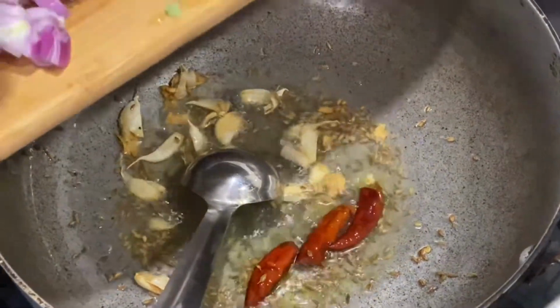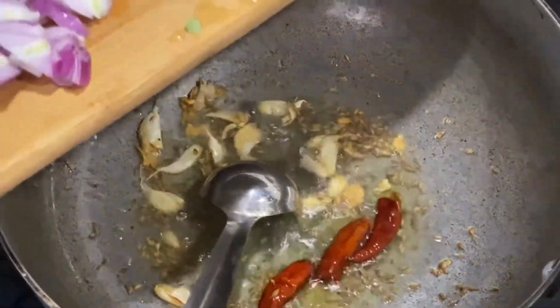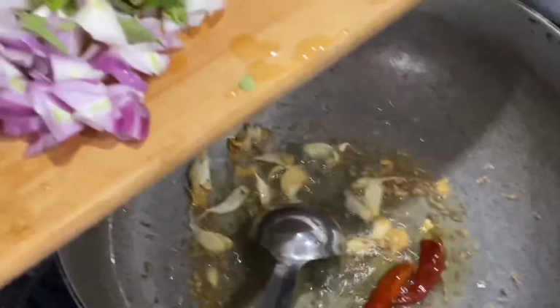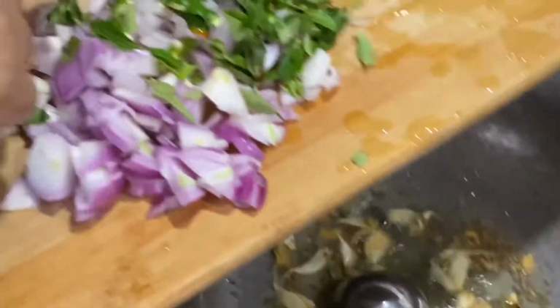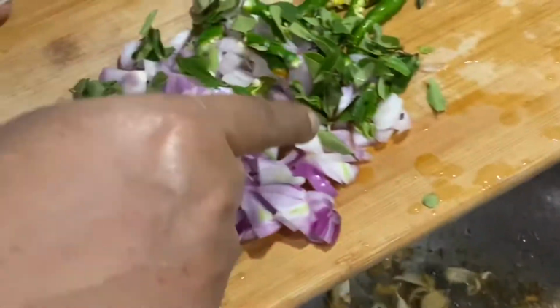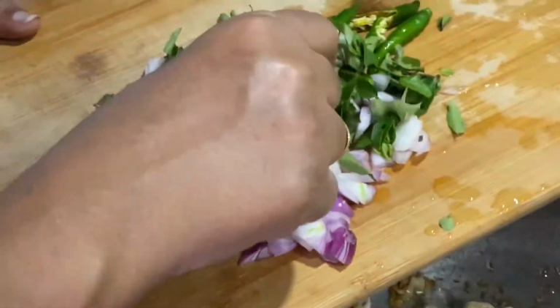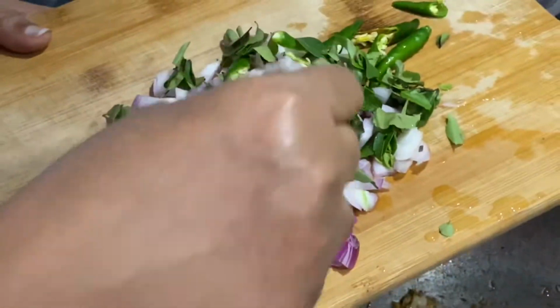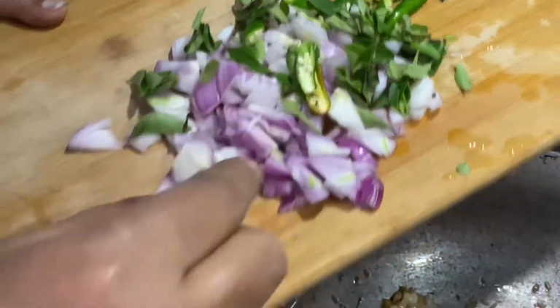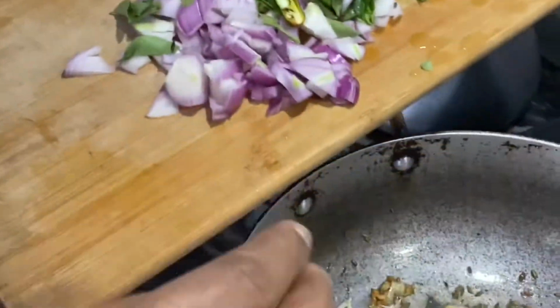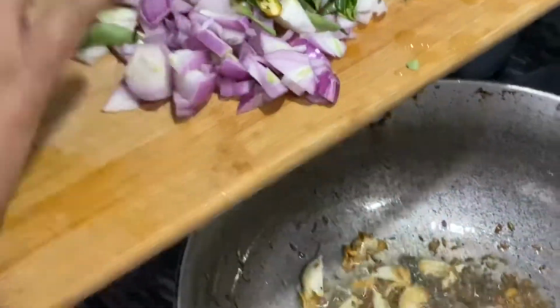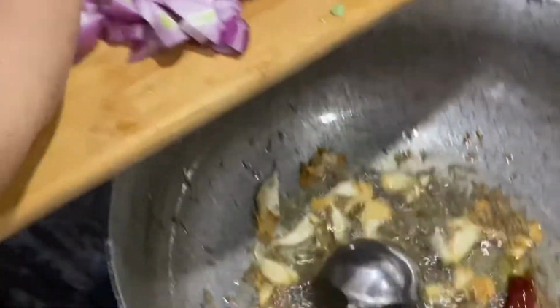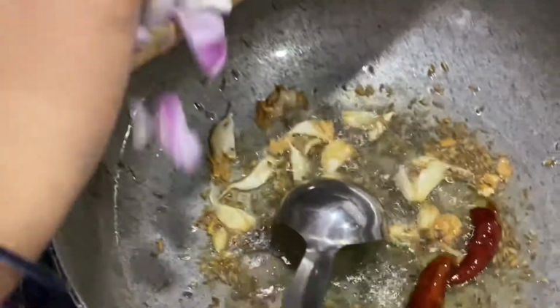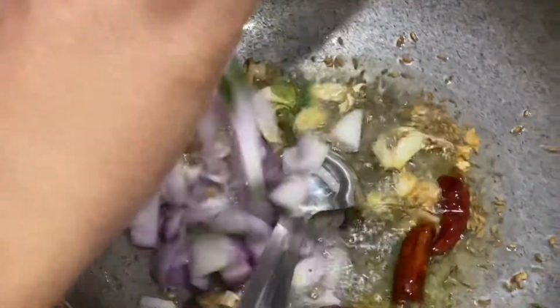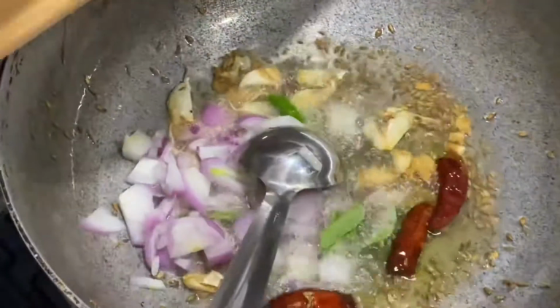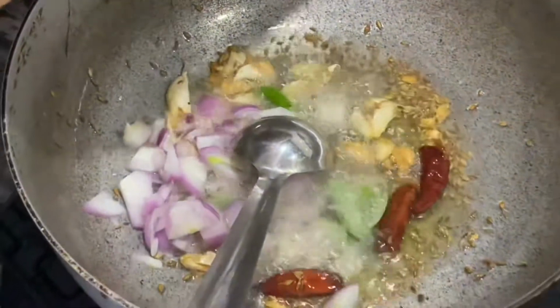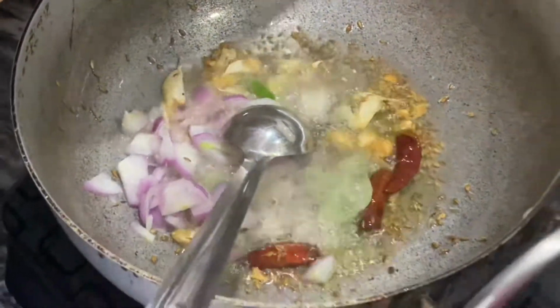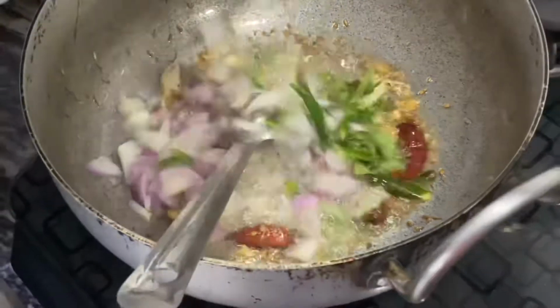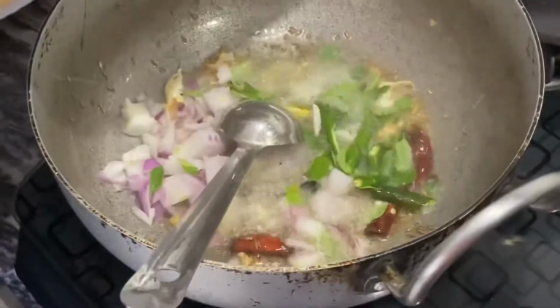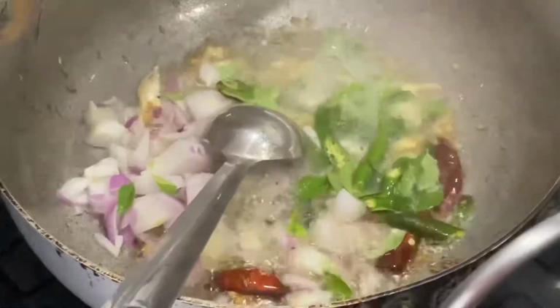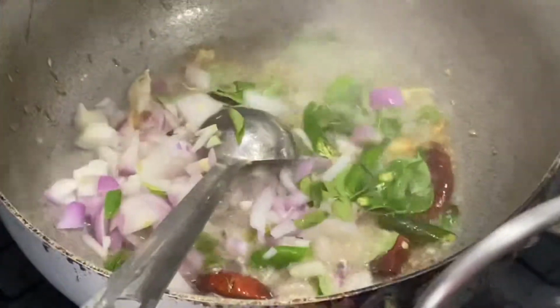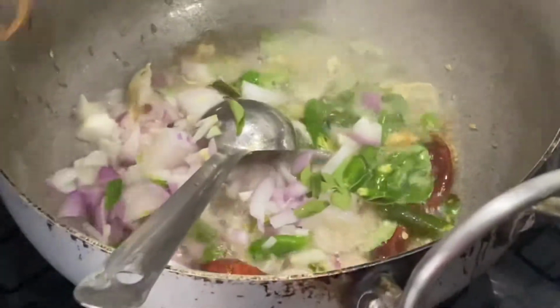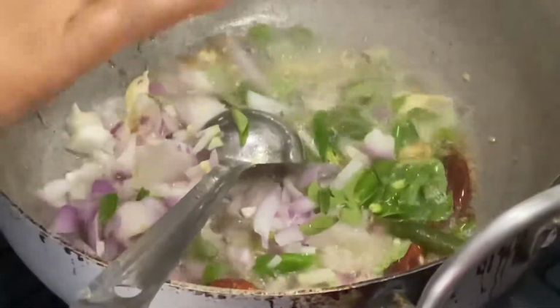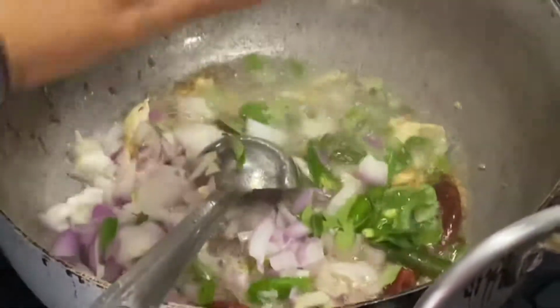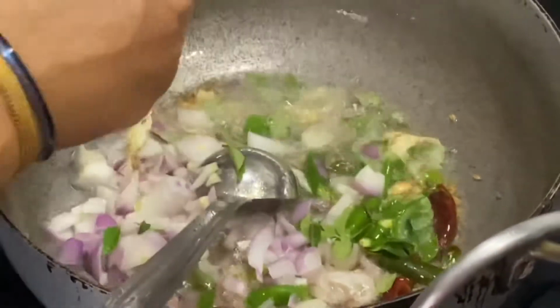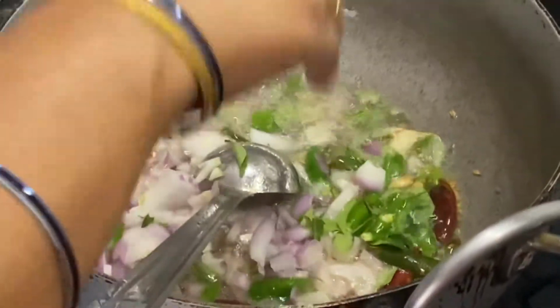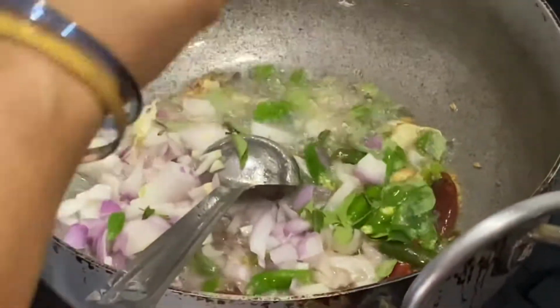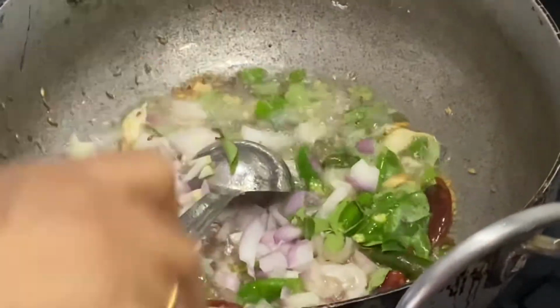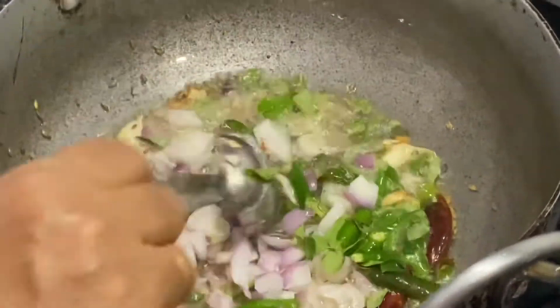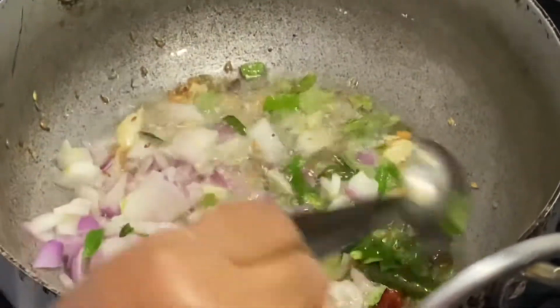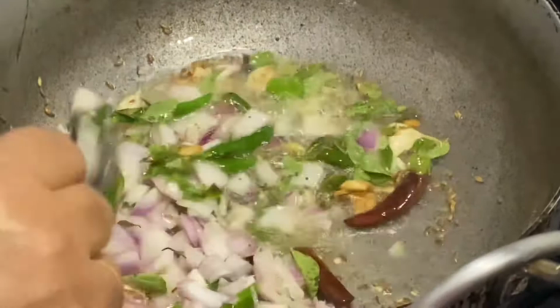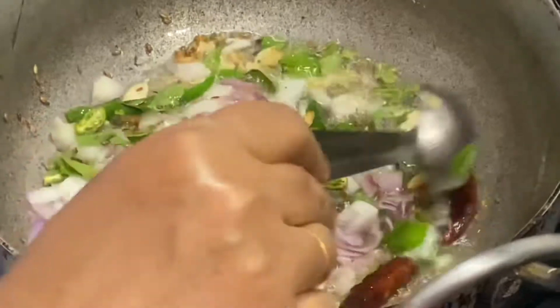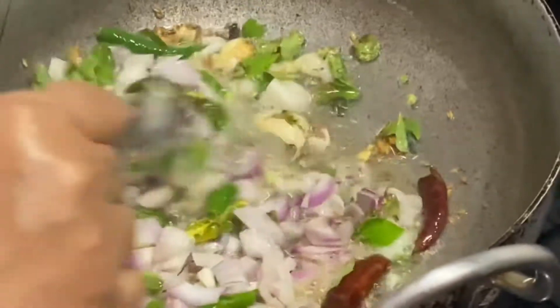Now into this goes onions, curry leaves, and green chilies. We are going to mix this once.